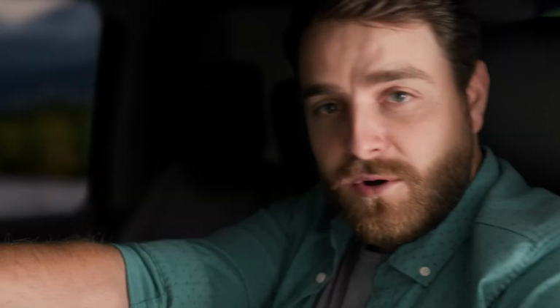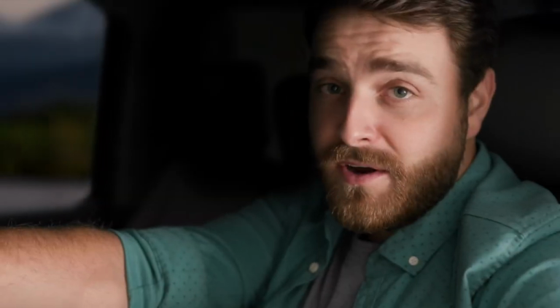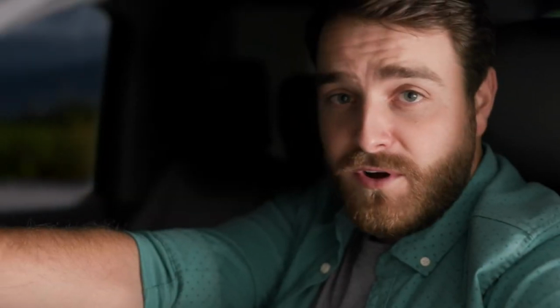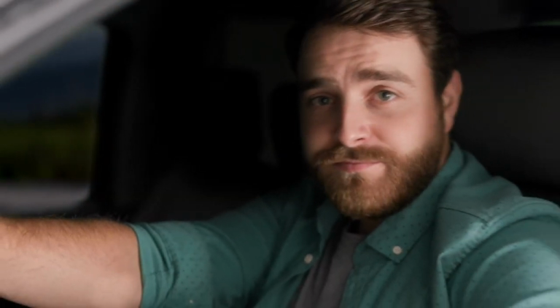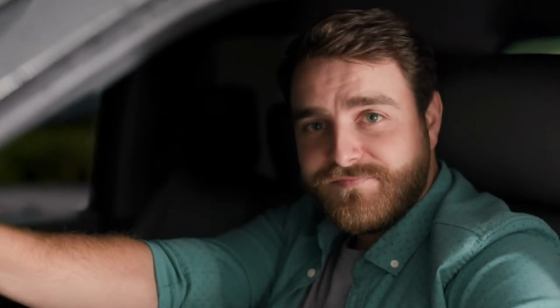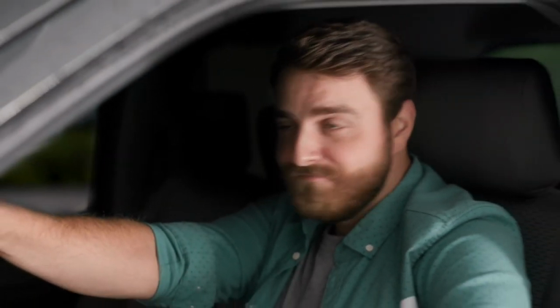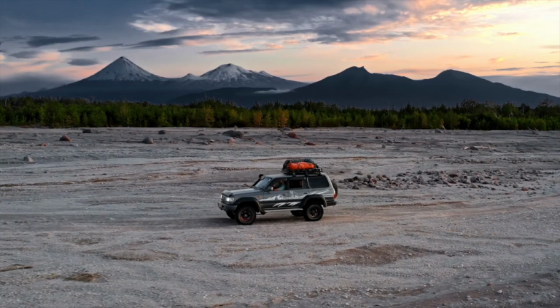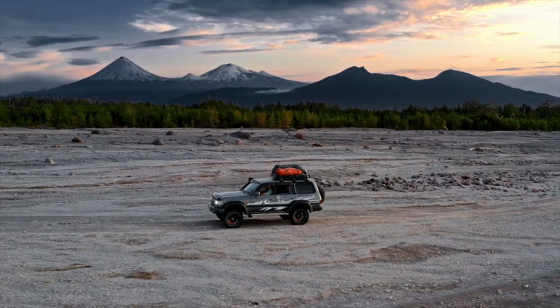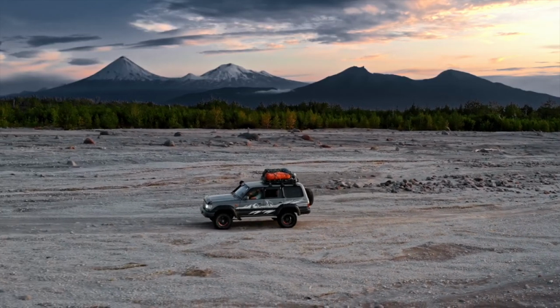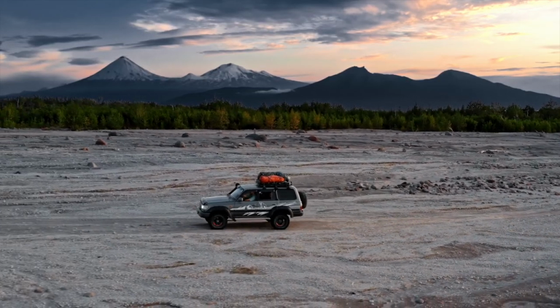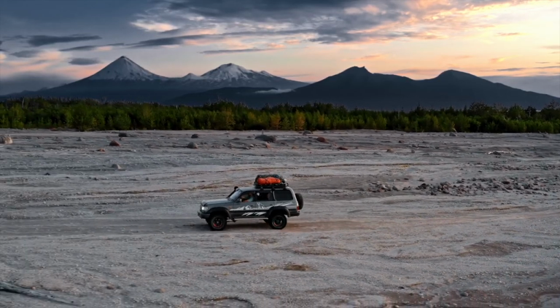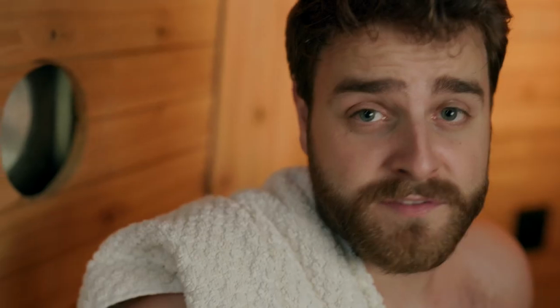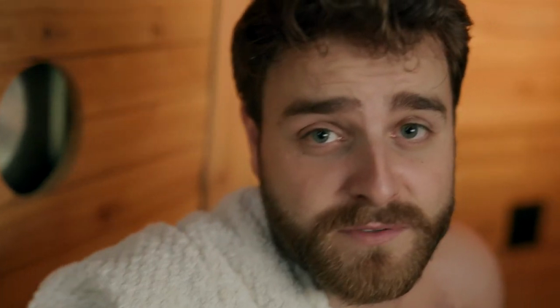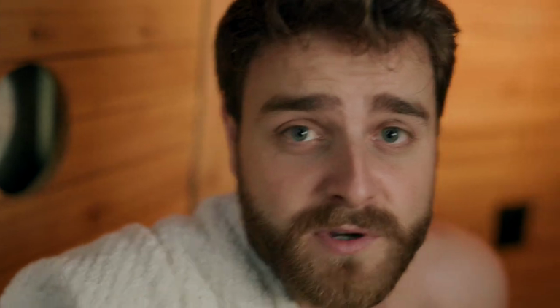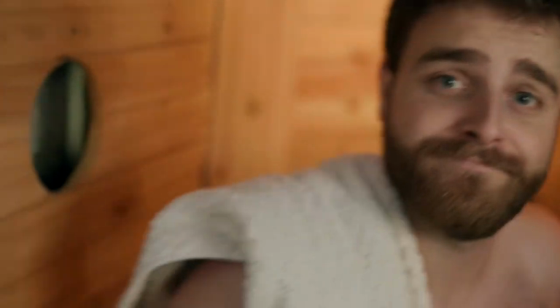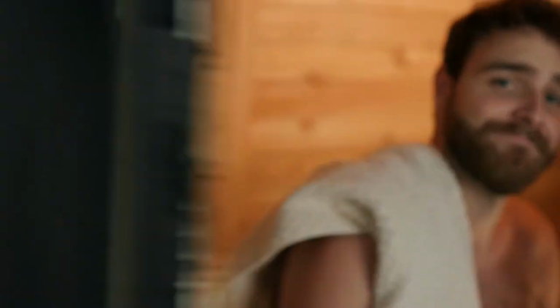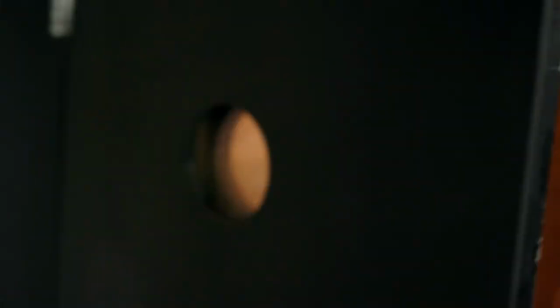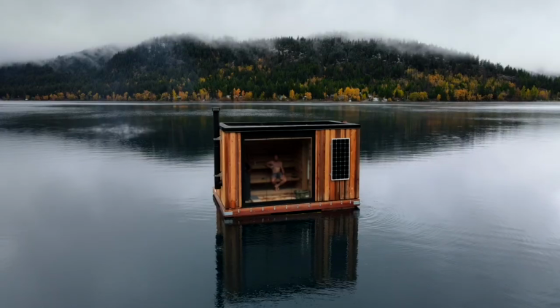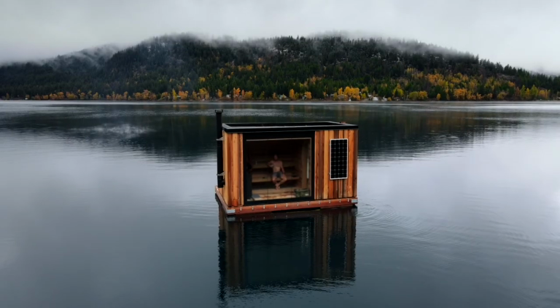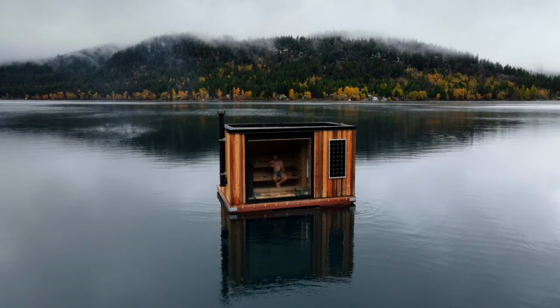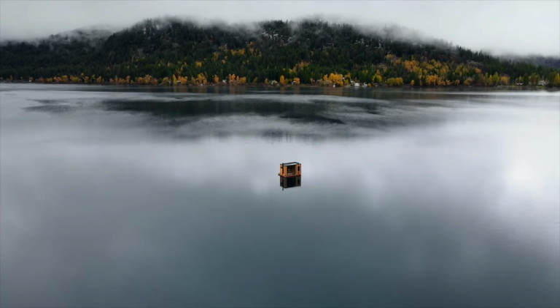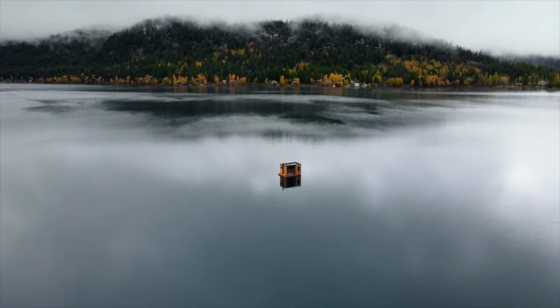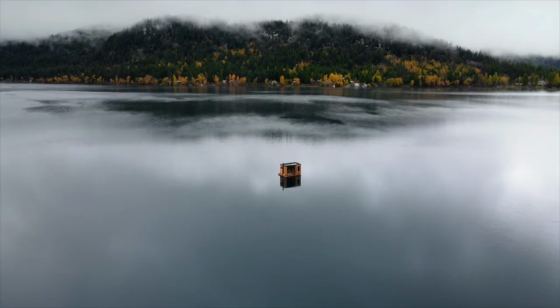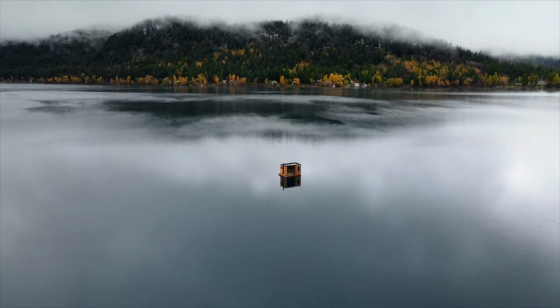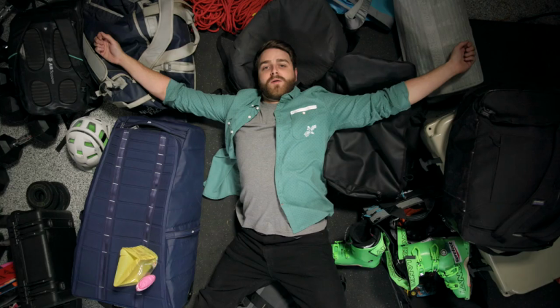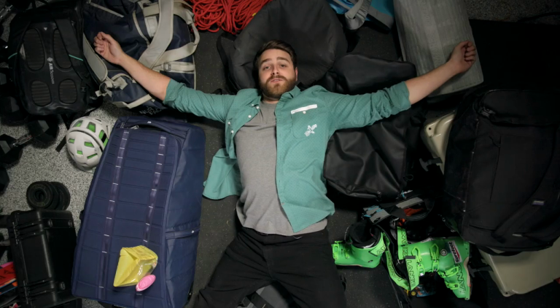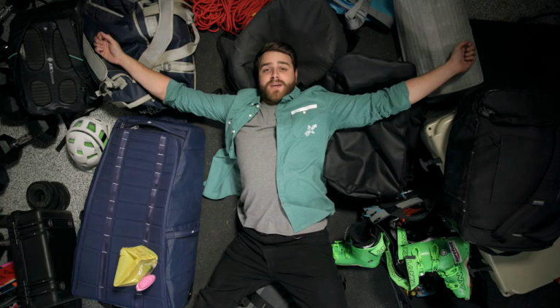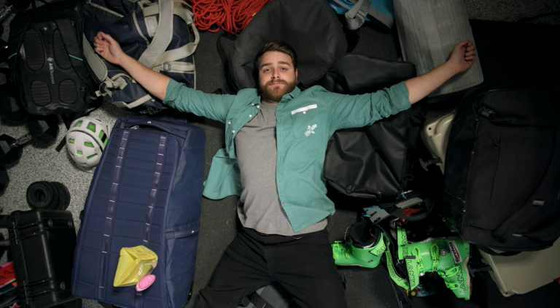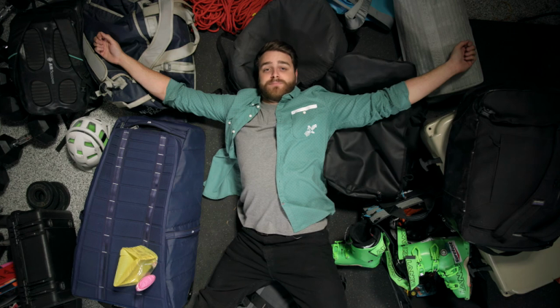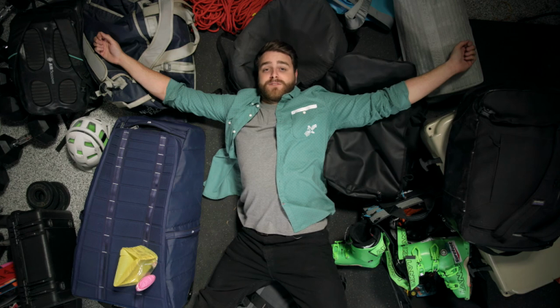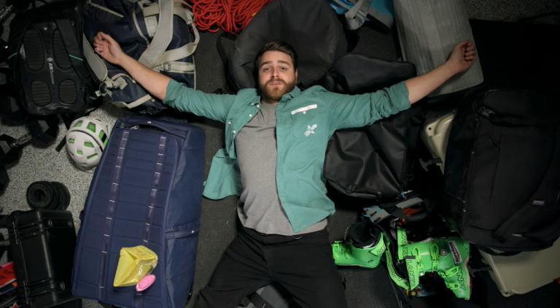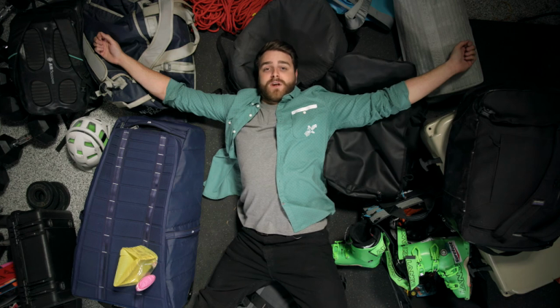Or out on the road. Whatever floats your boat. But you can't, because you're still getting ready.